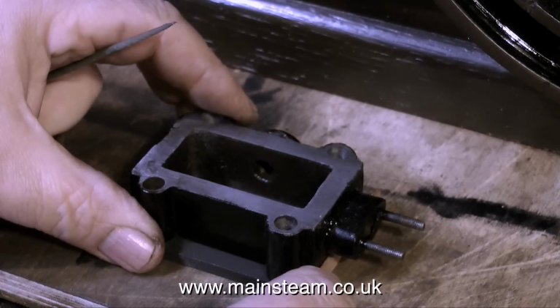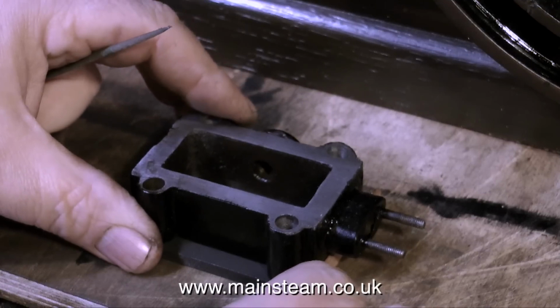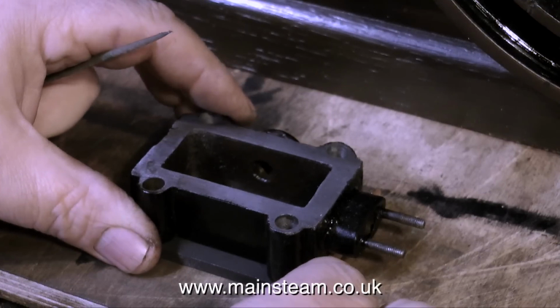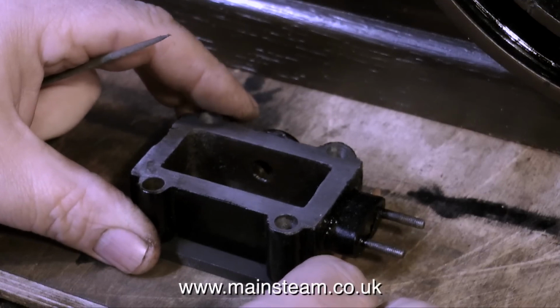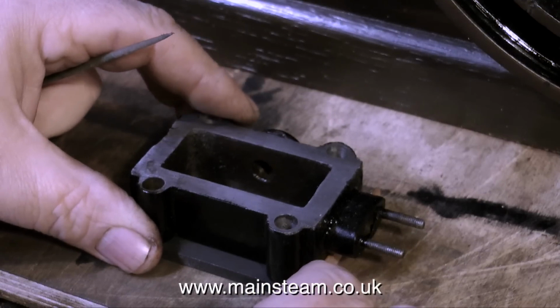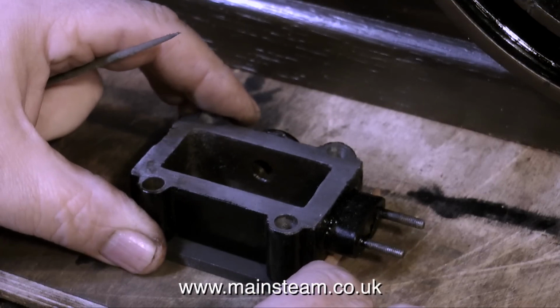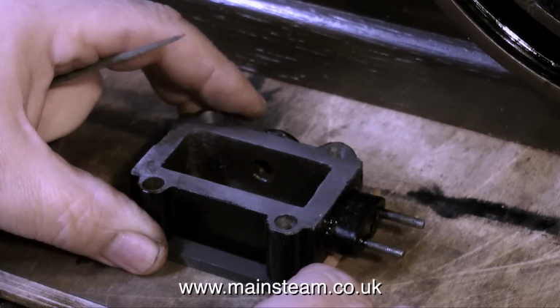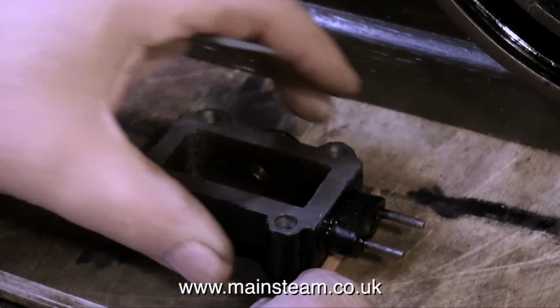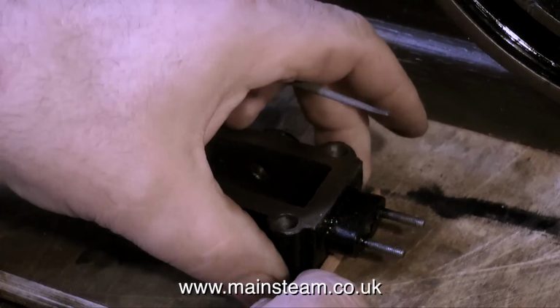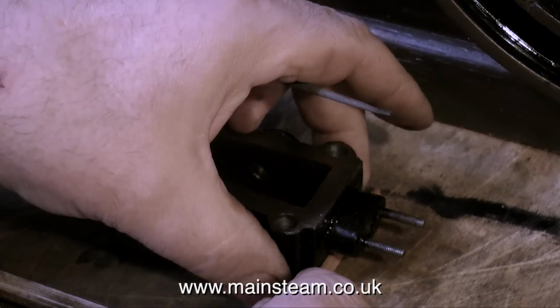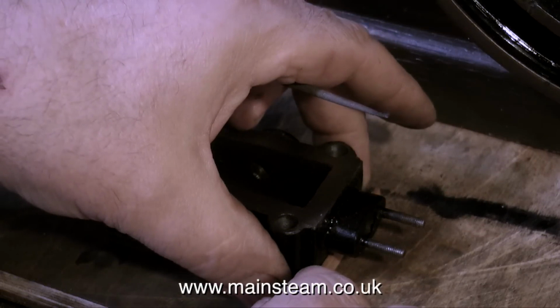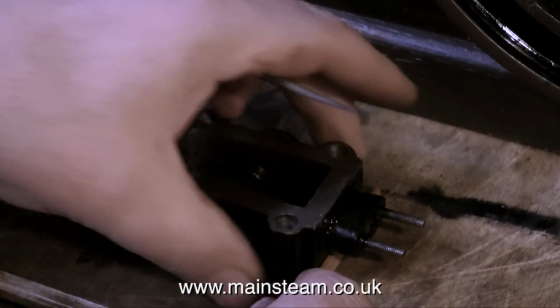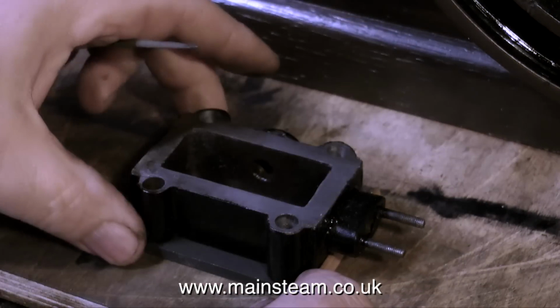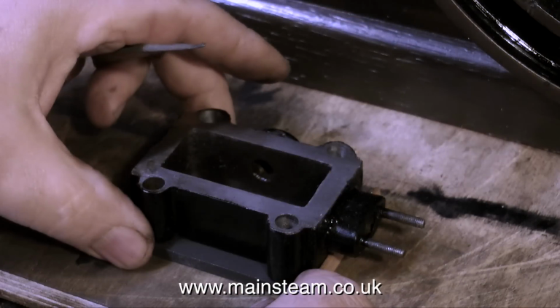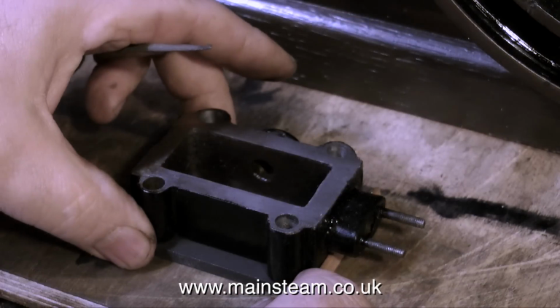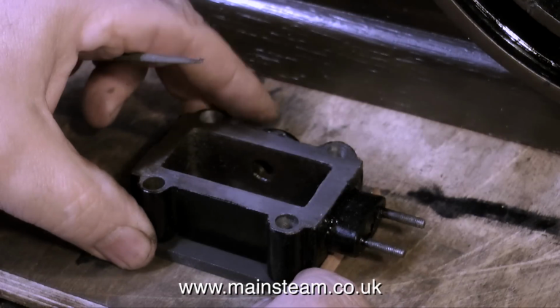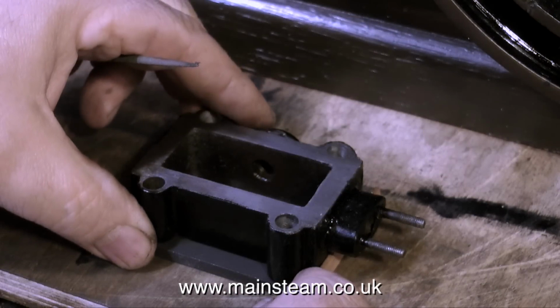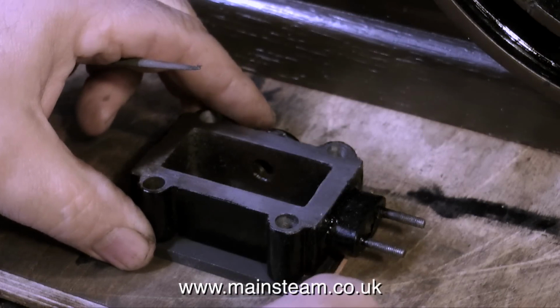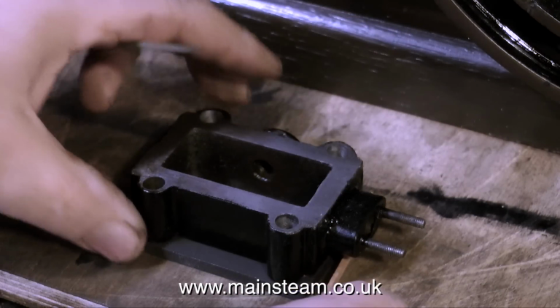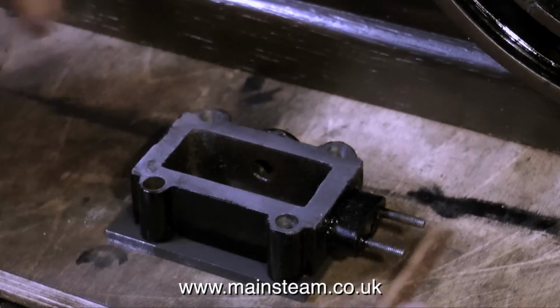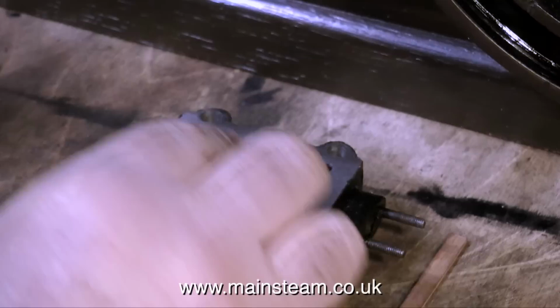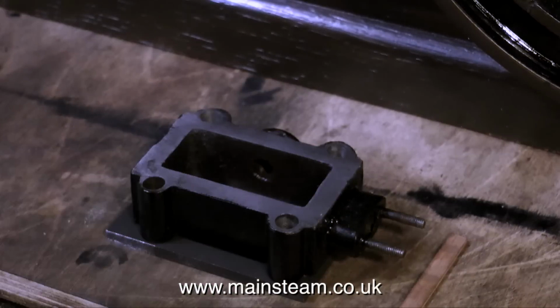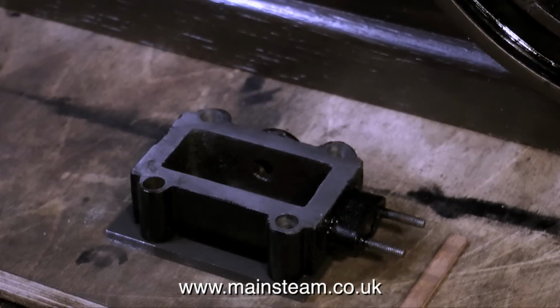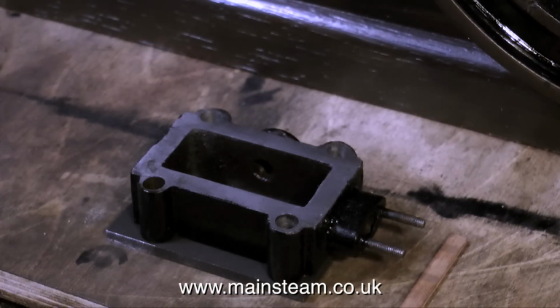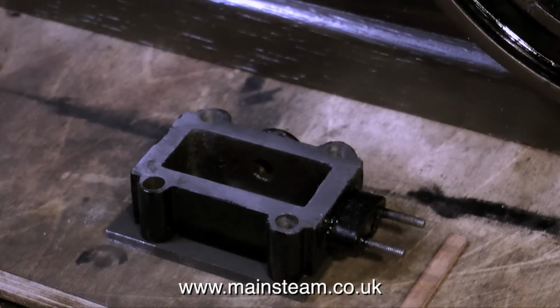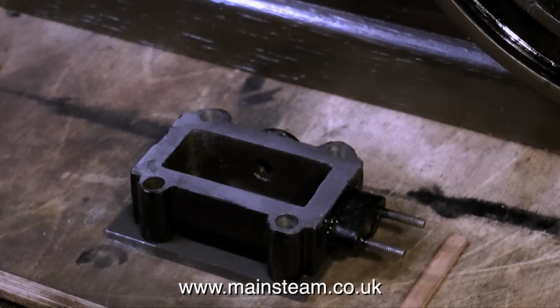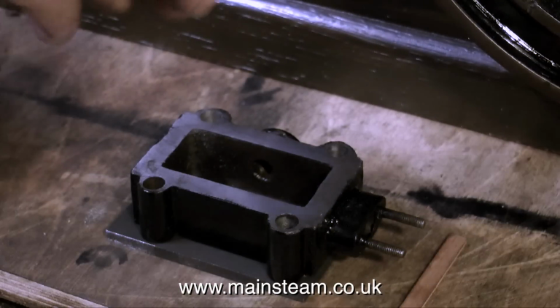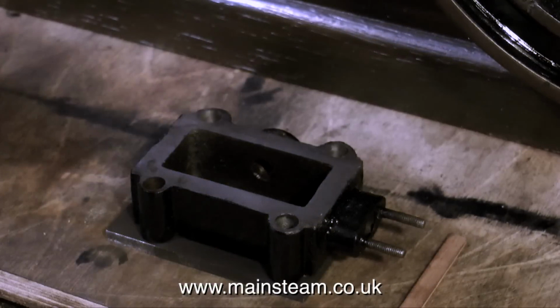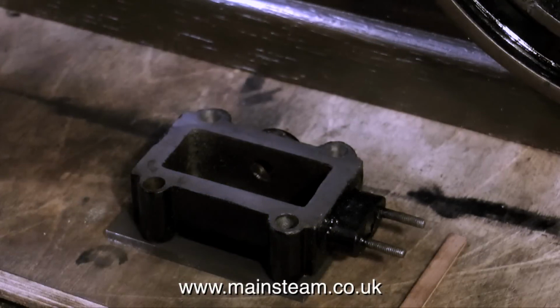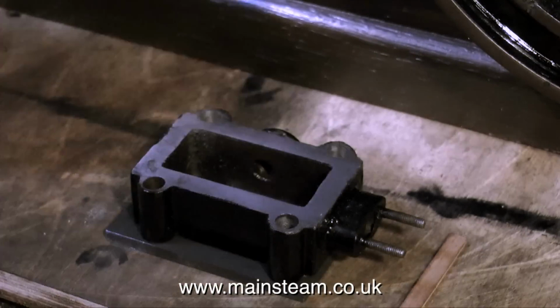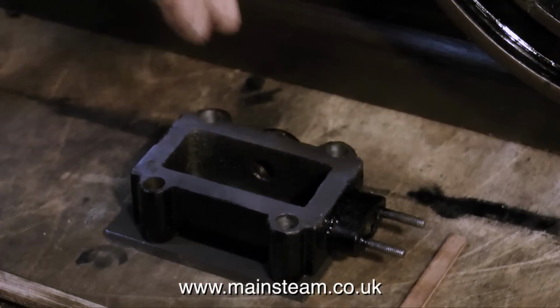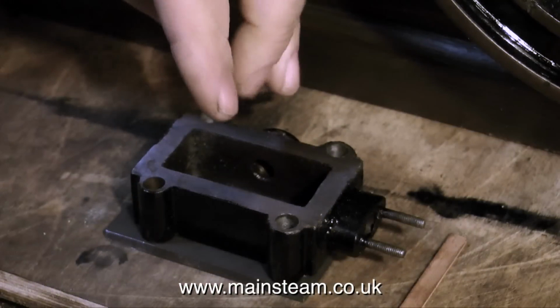All I'm really doing, as you can see here - and it's very unscientific - is laying the steam chest on top of the black painted piece of 3/16th mild steel plate and drawing round it.